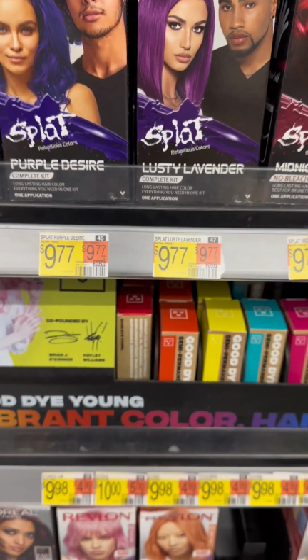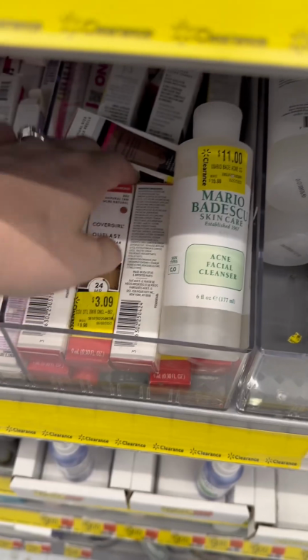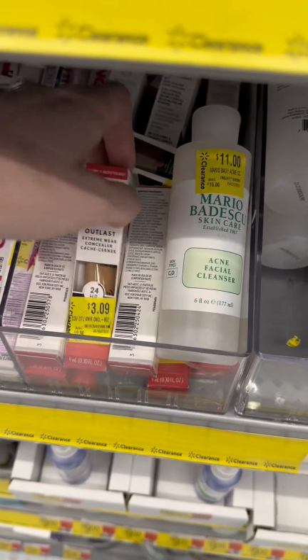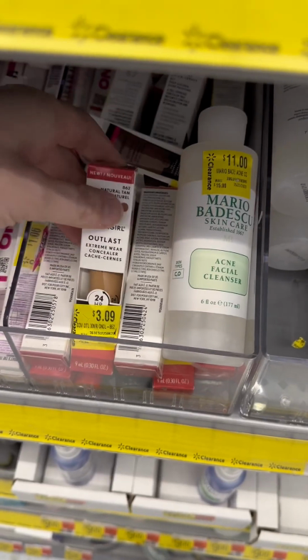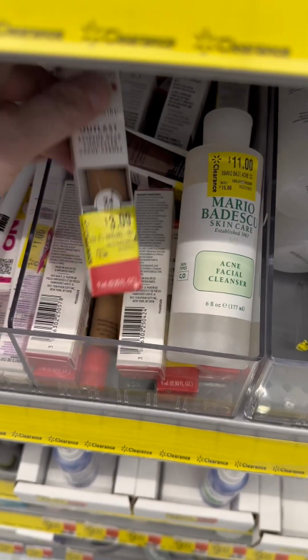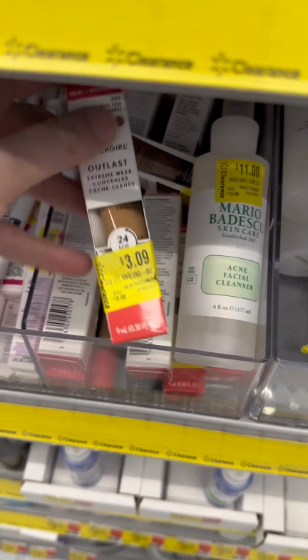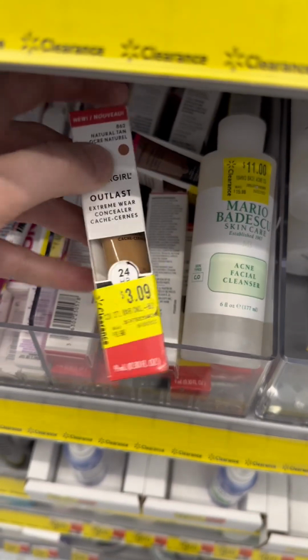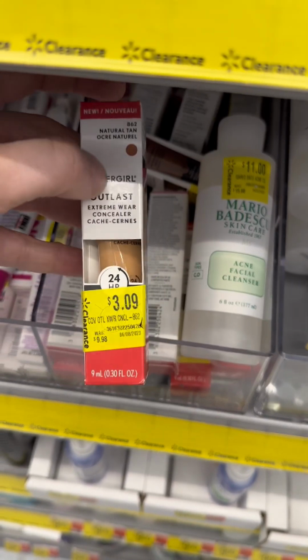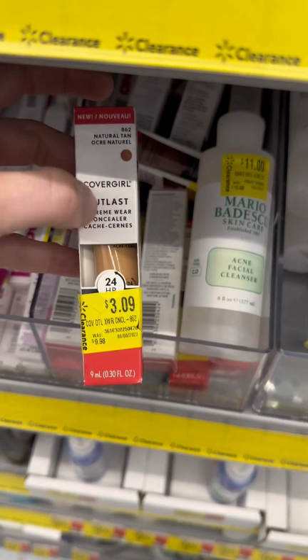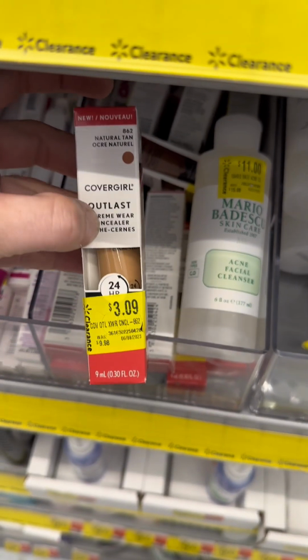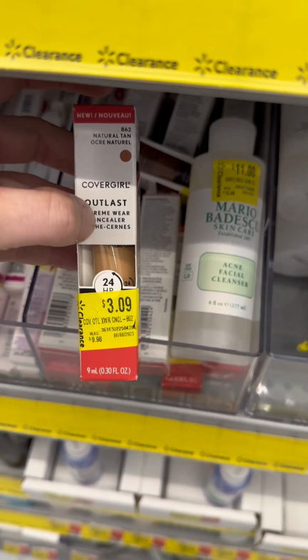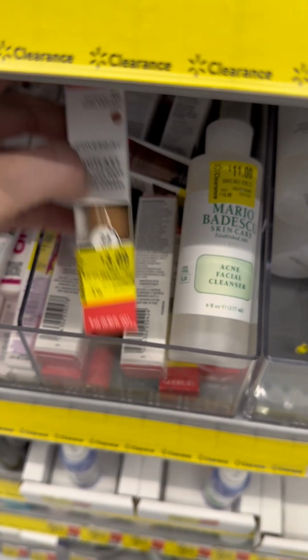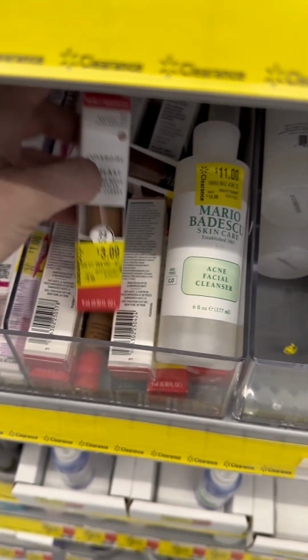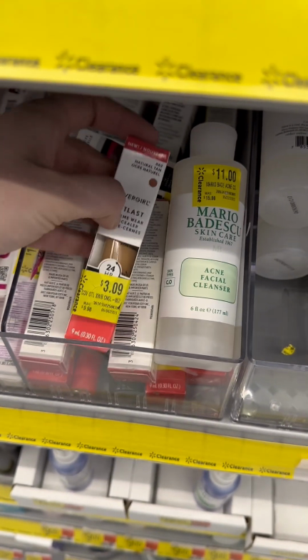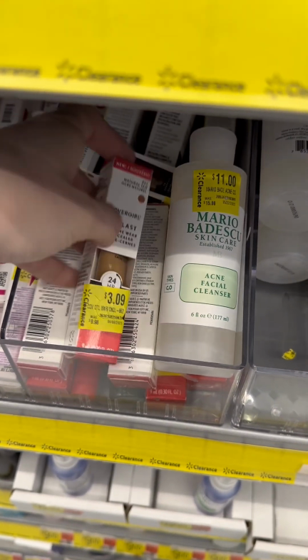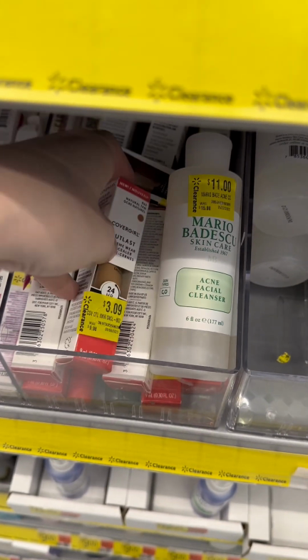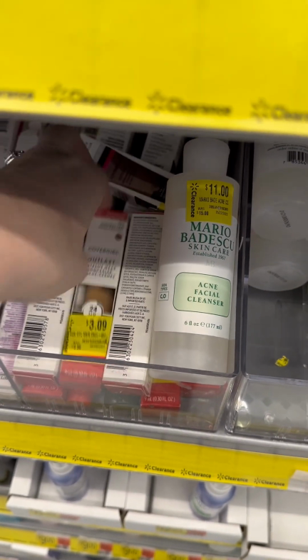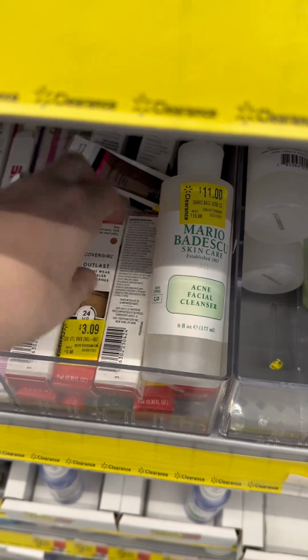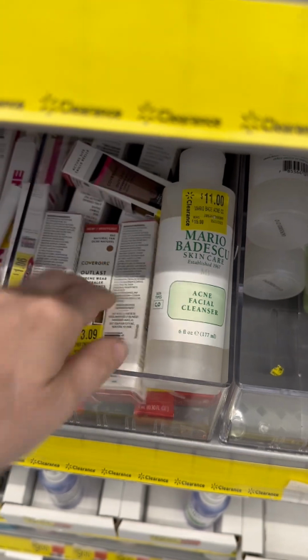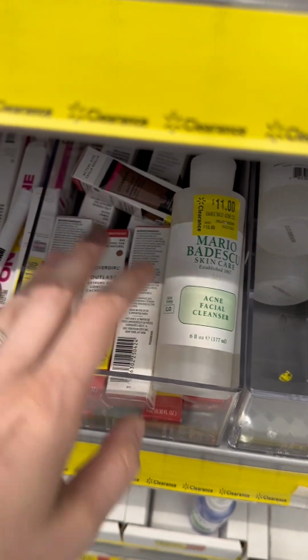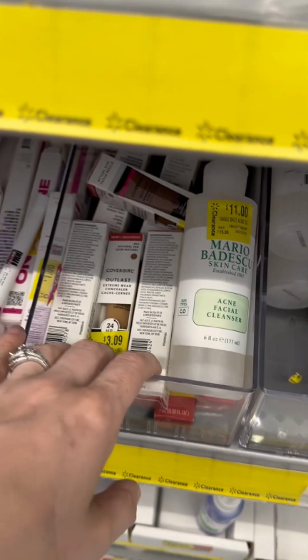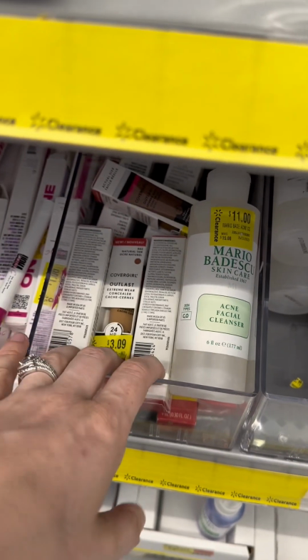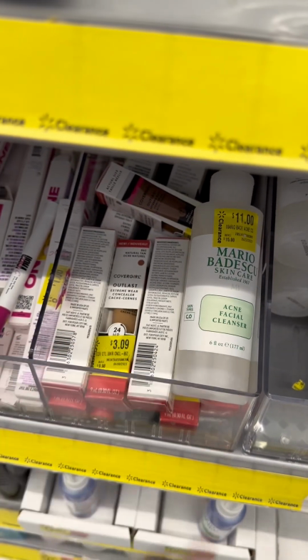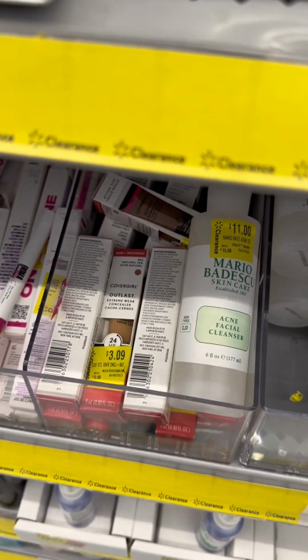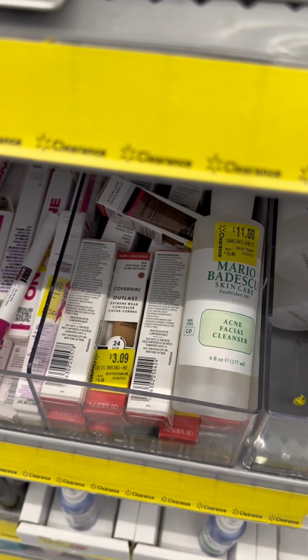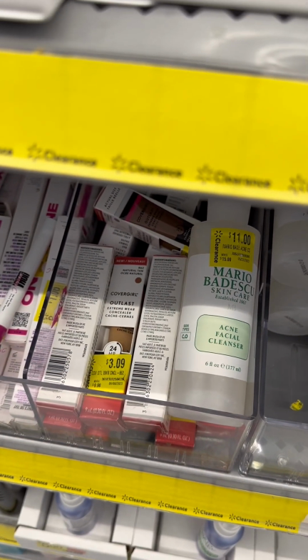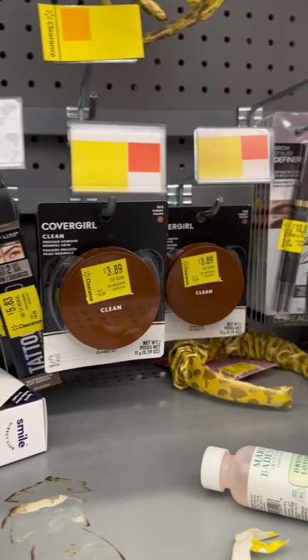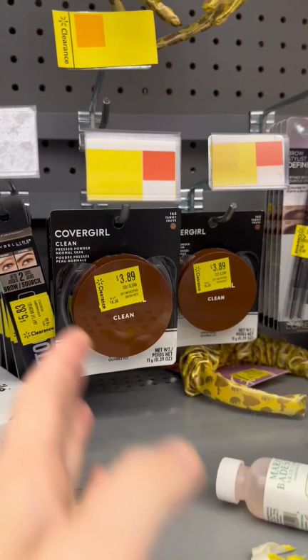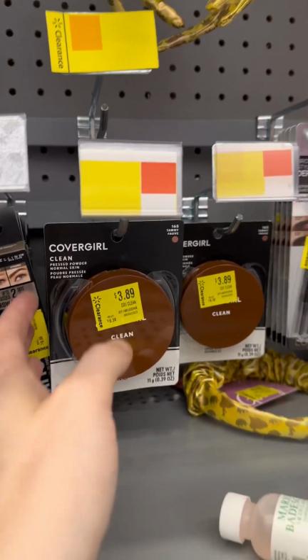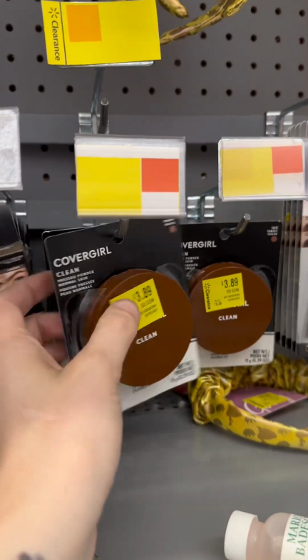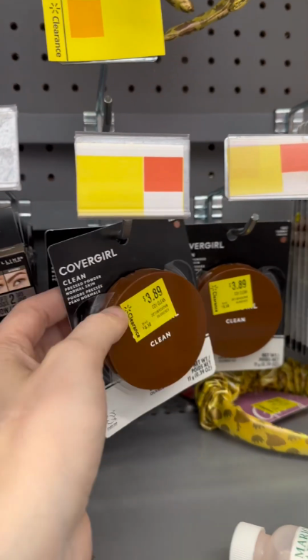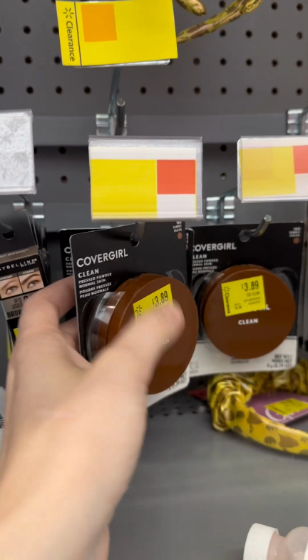Covergirl — these are $3.09 at my store. Sometimes Covergirl has a $3 ibotta rebate, so definitely check ibotta. I also have these for $3.09.